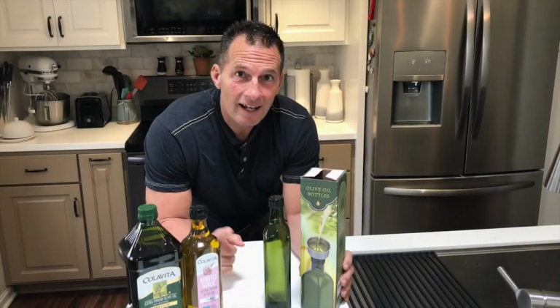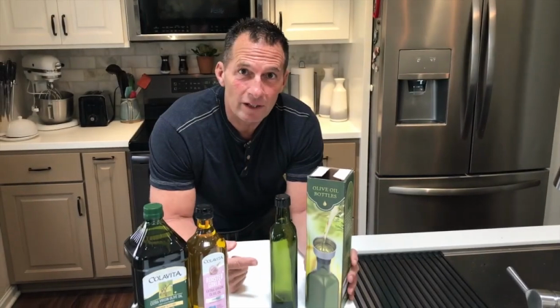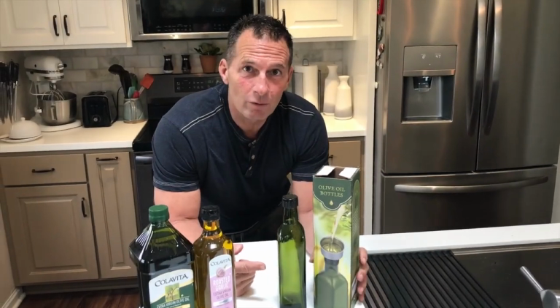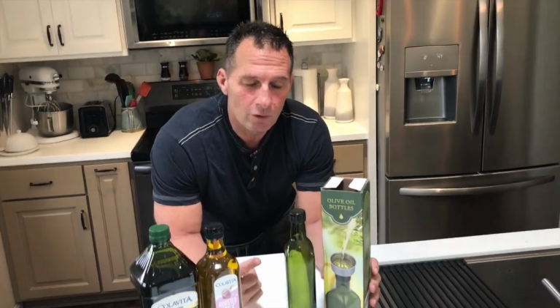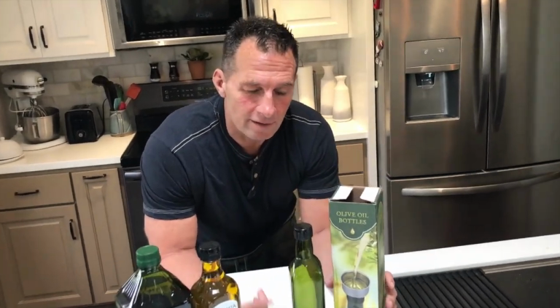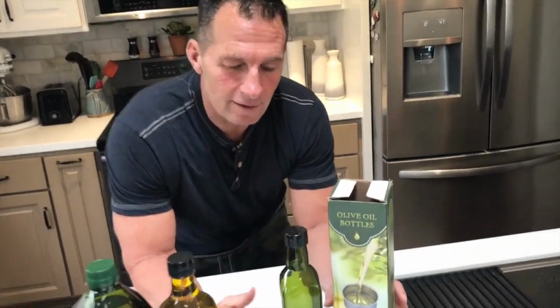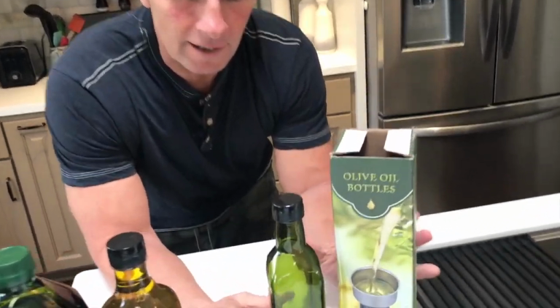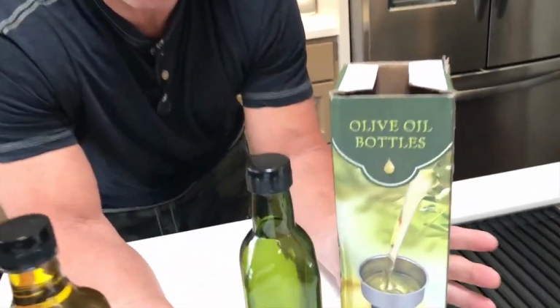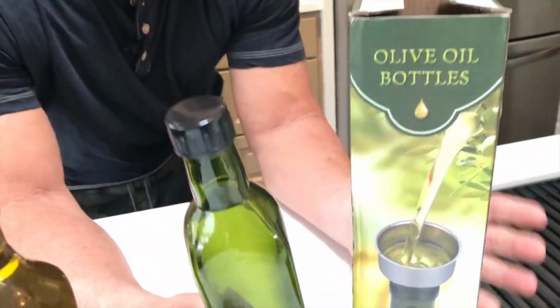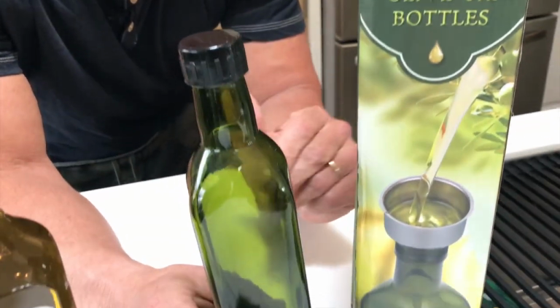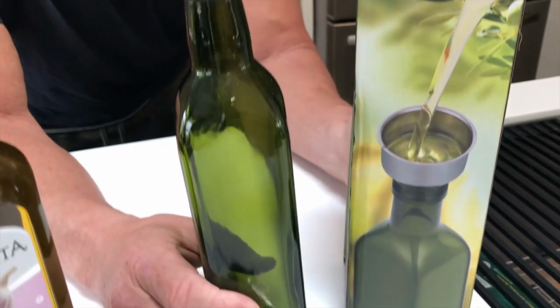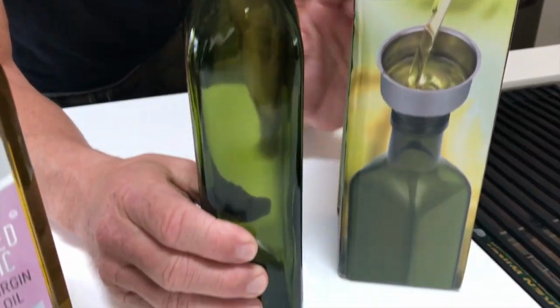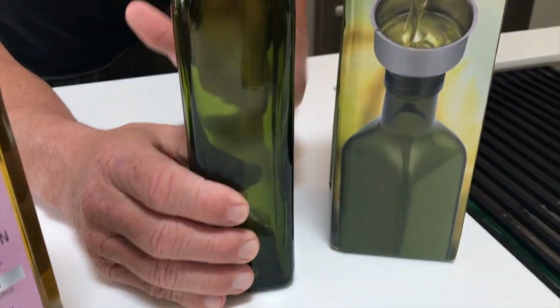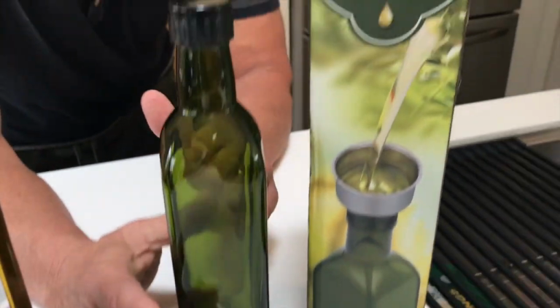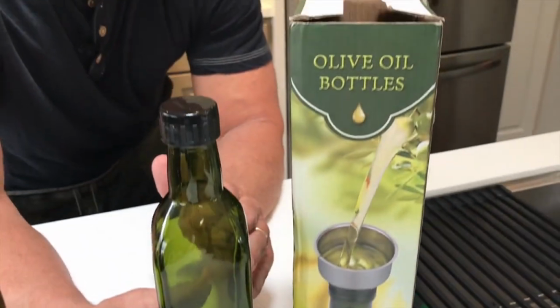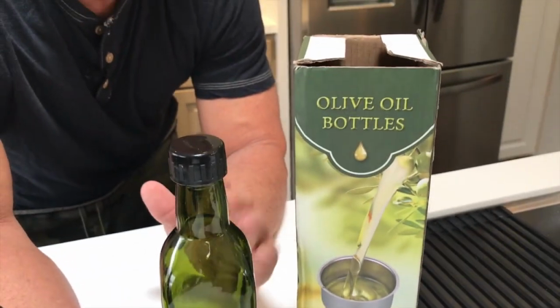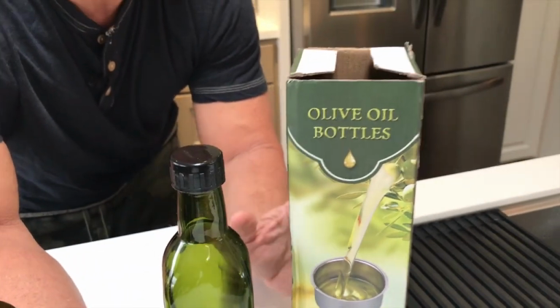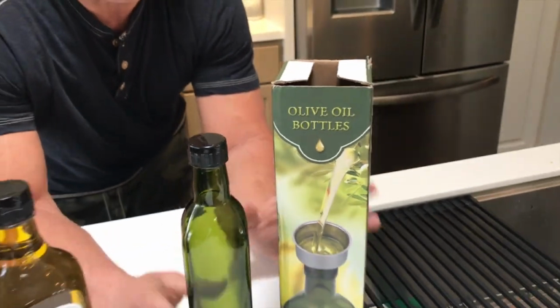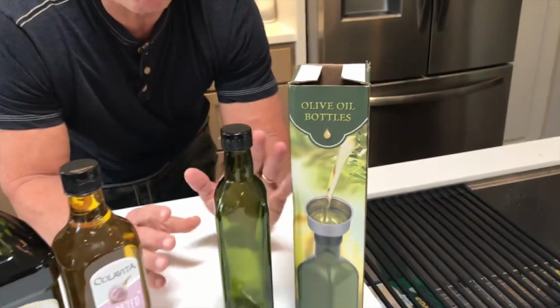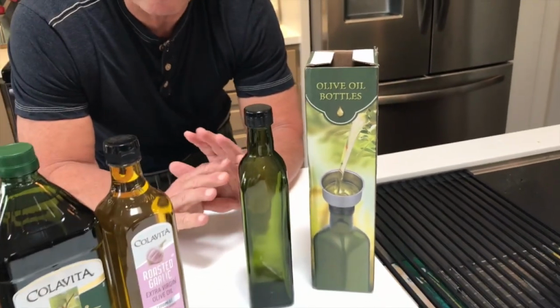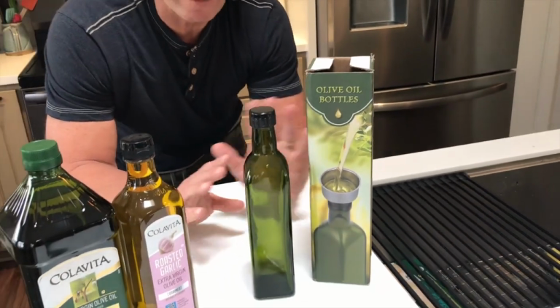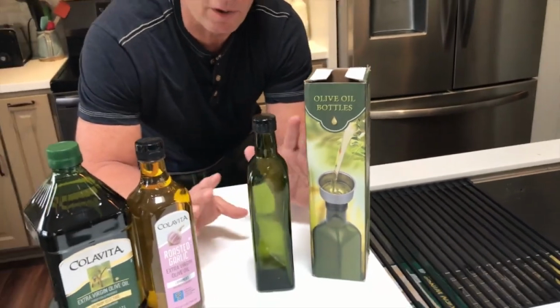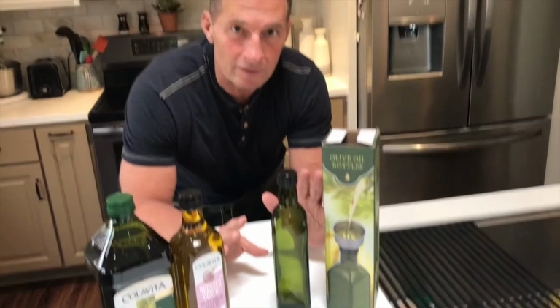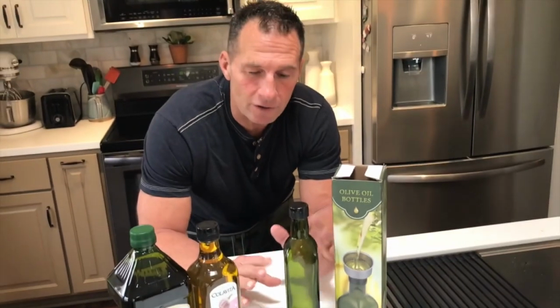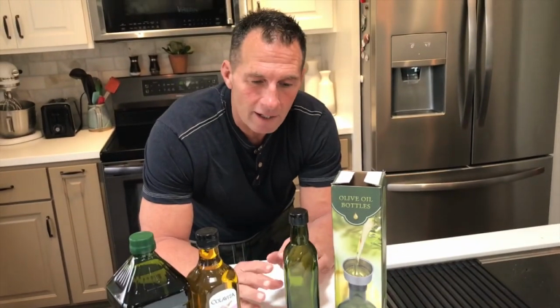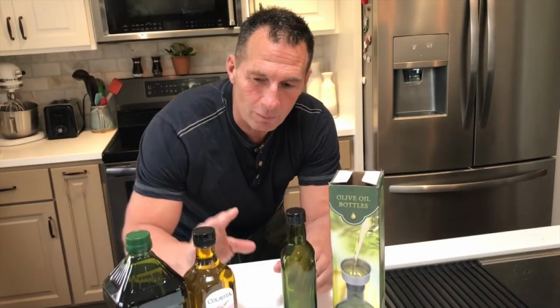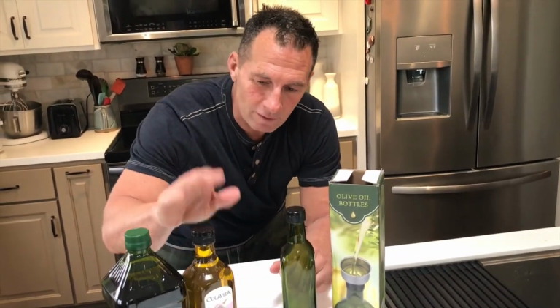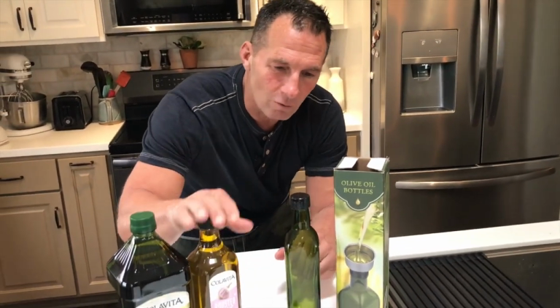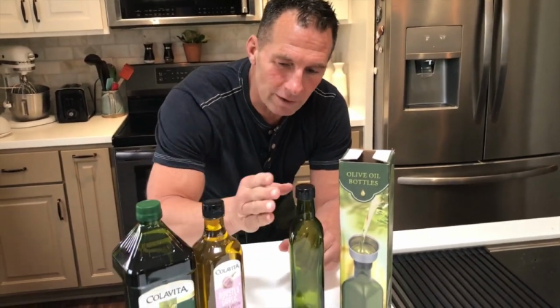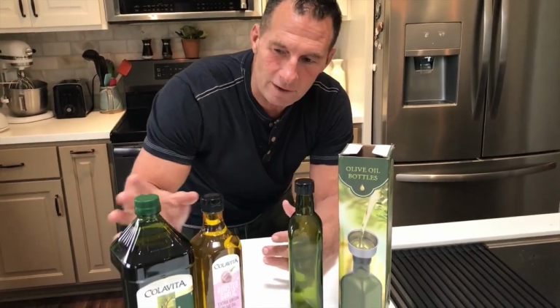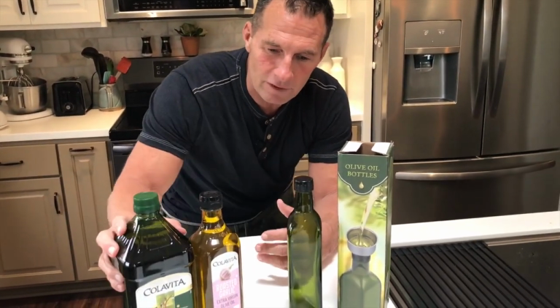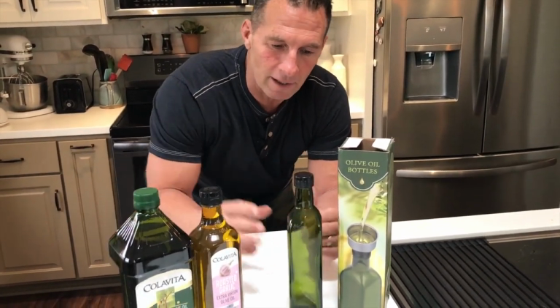I want to give you a quick review on the Azita carafe or bottle for putting olive oil into it. It's got a definitely much better presentation if you're putting olive oil into this than to have these big things.